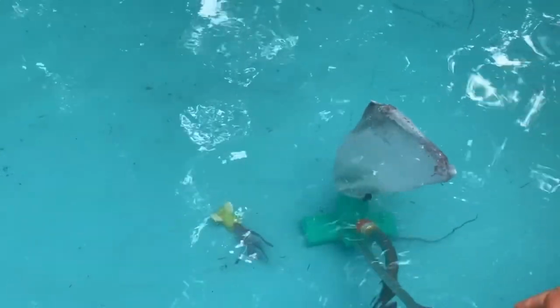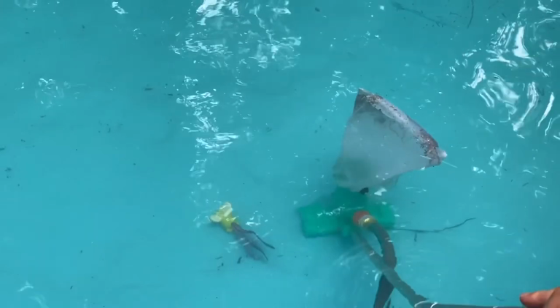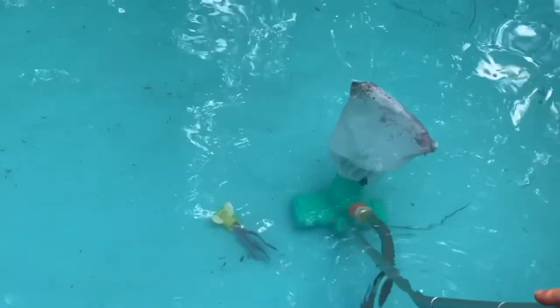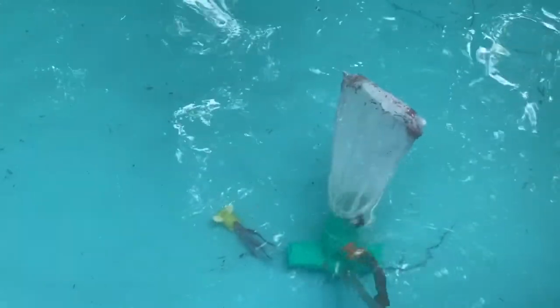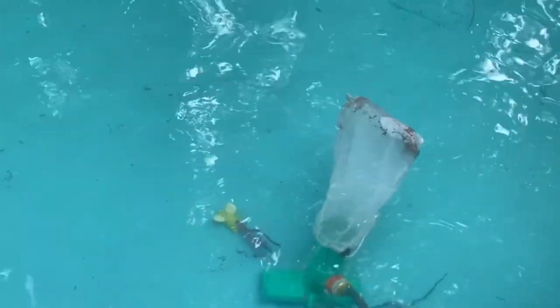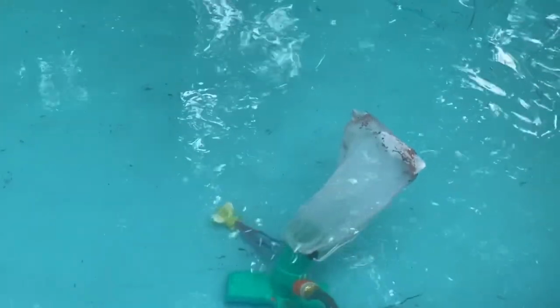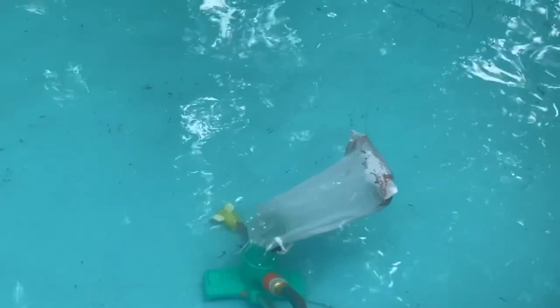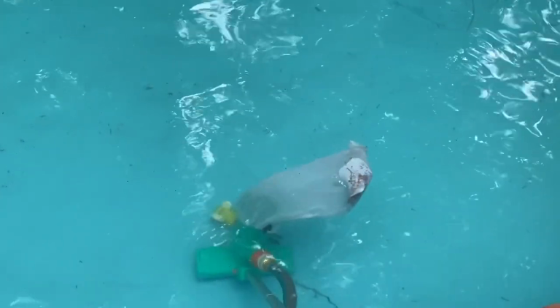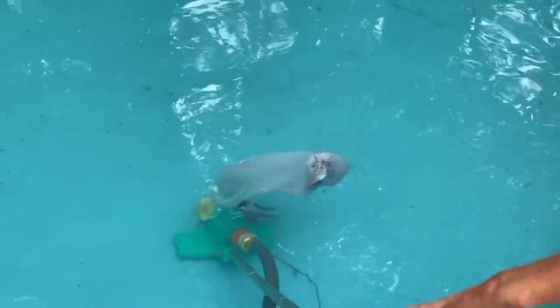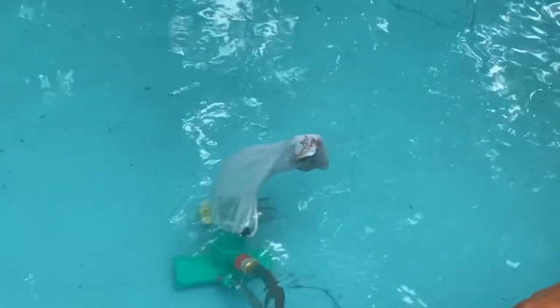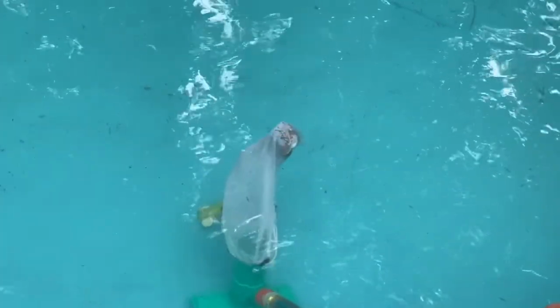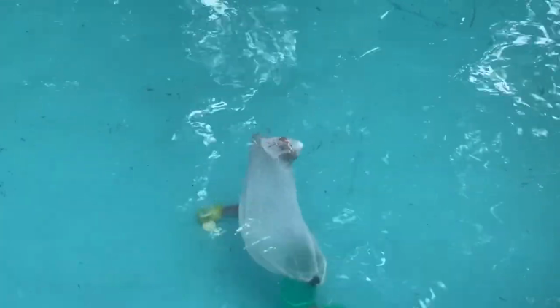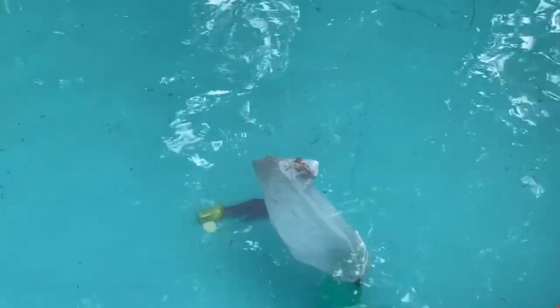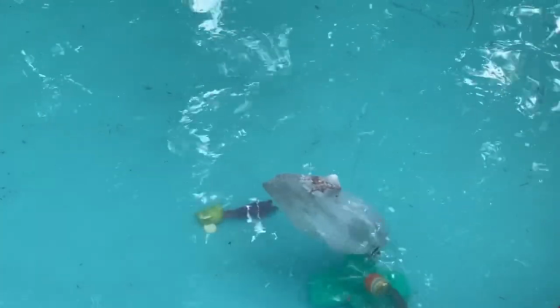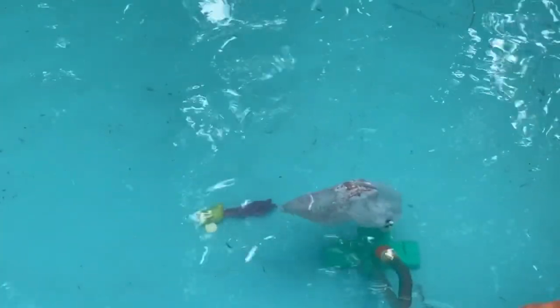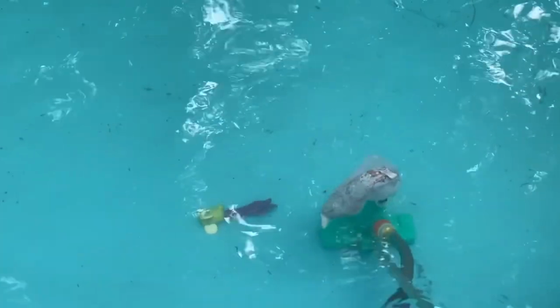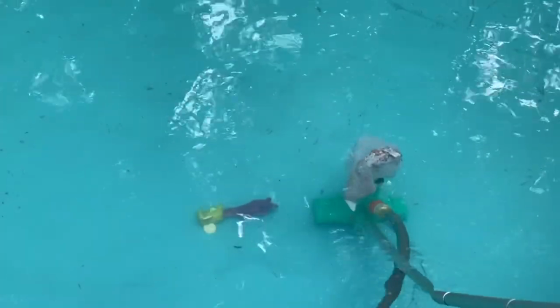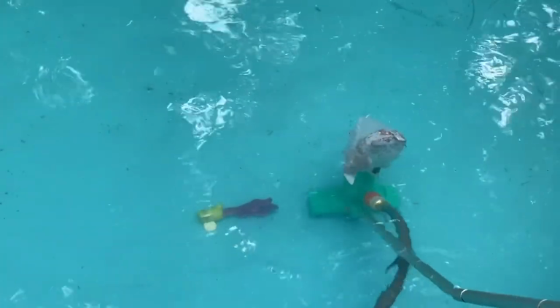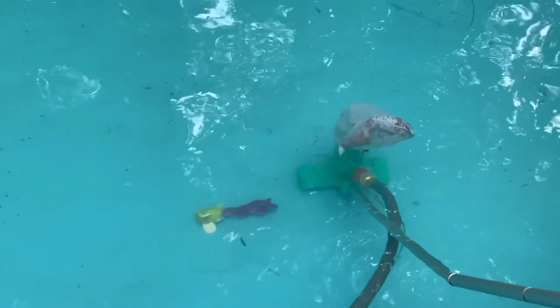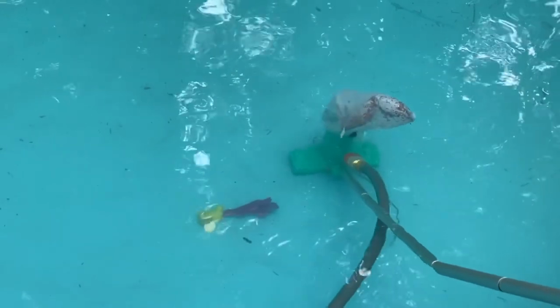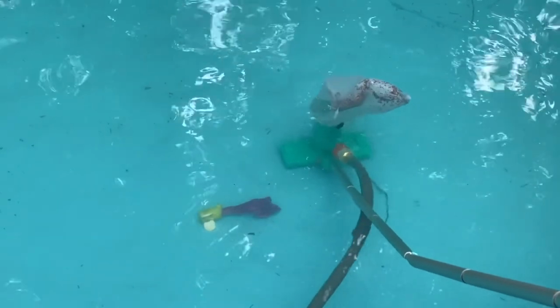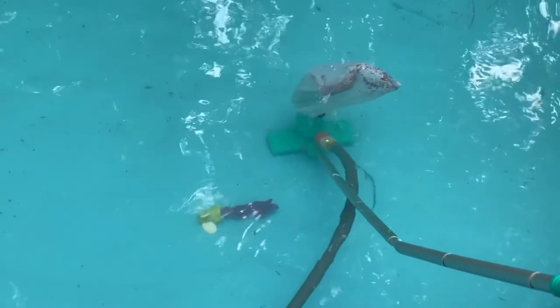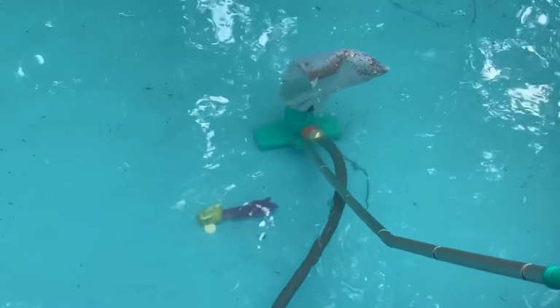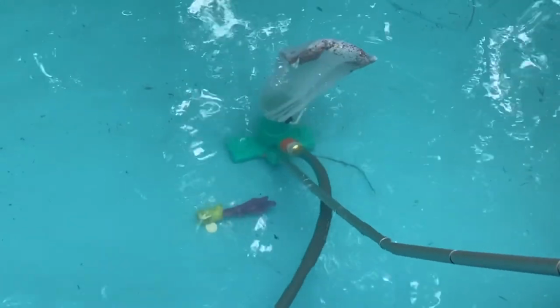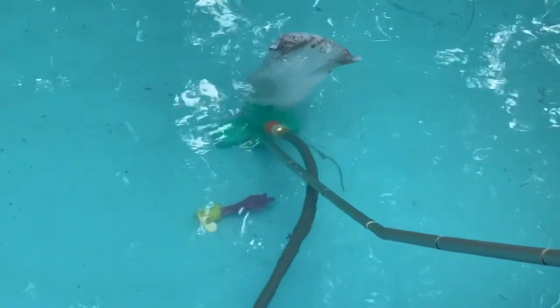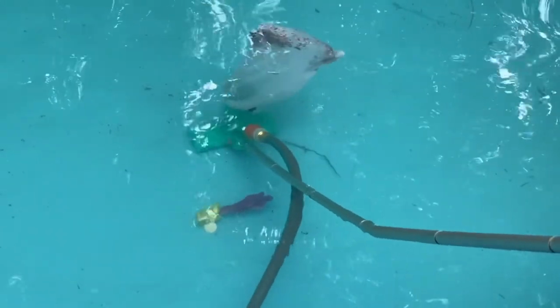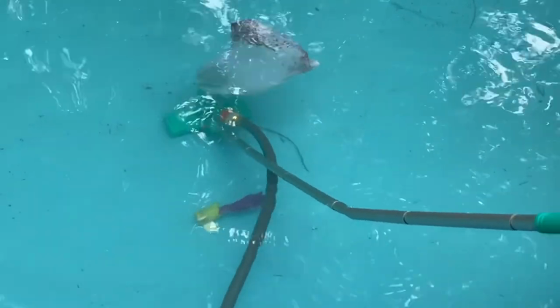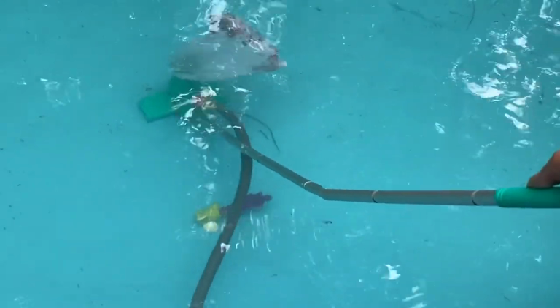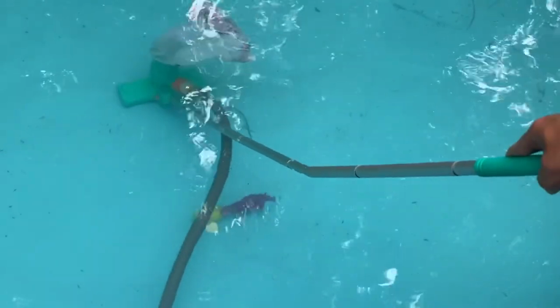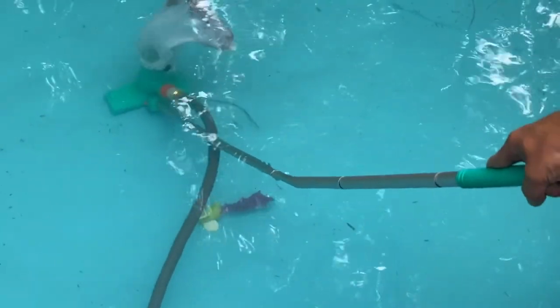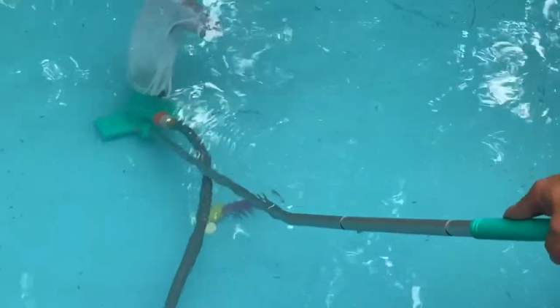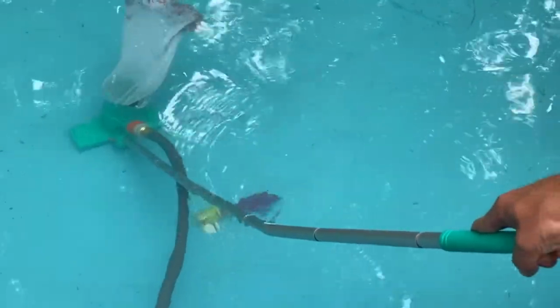I also had a problem with the water line coming off. It does work well if you leave part of the water hose in the pool as you're cleaning, so it has some slack.